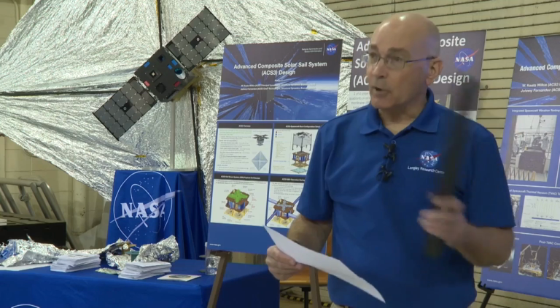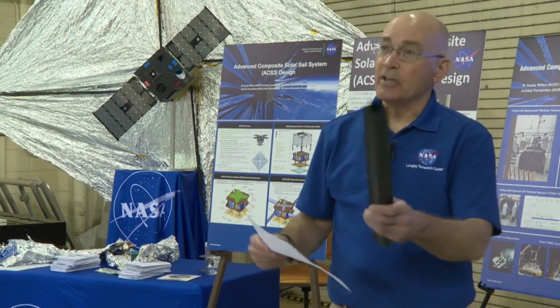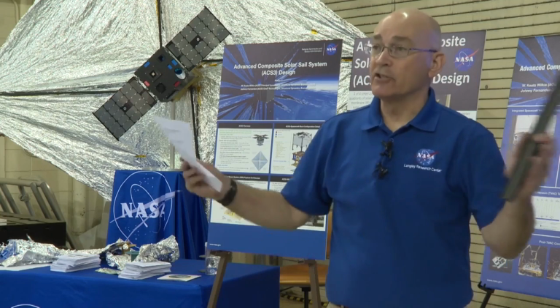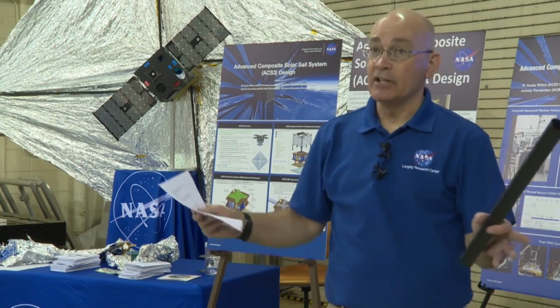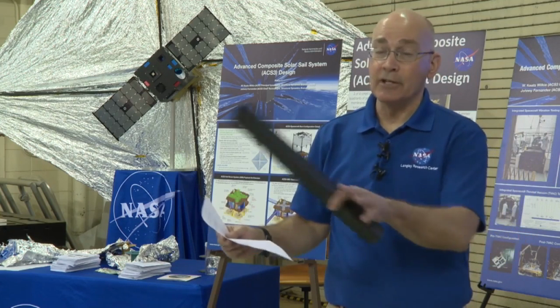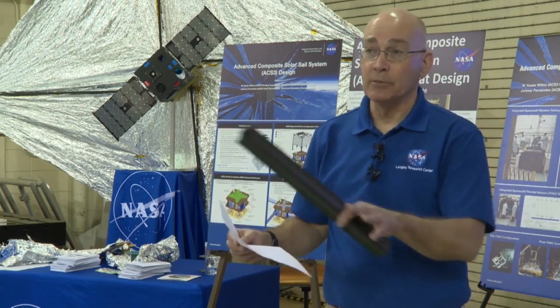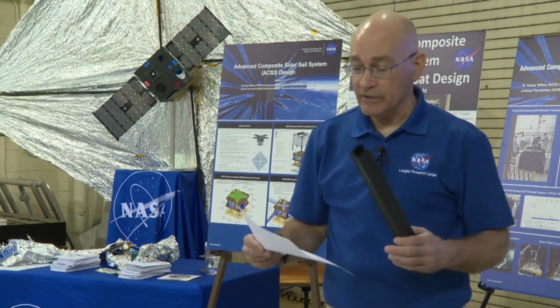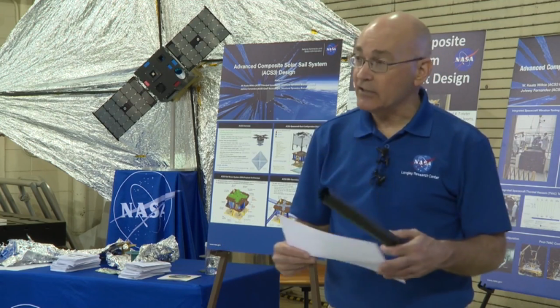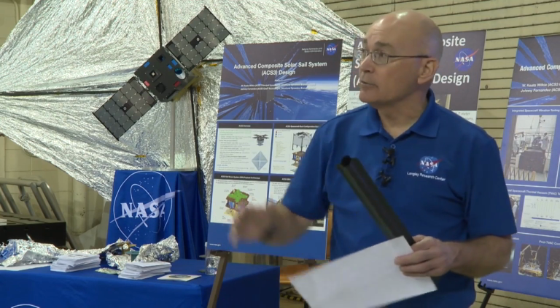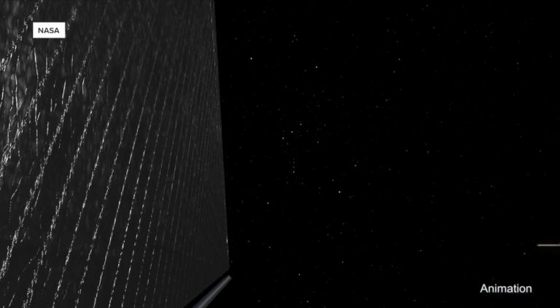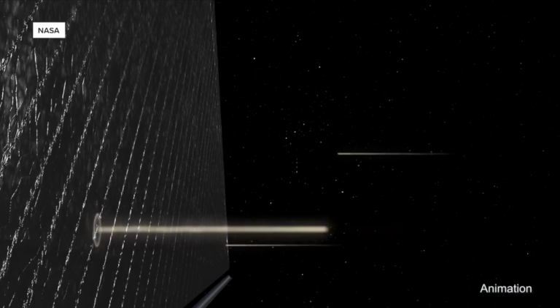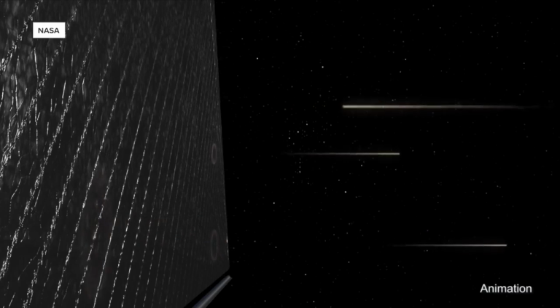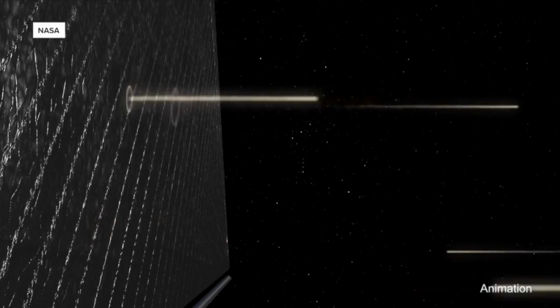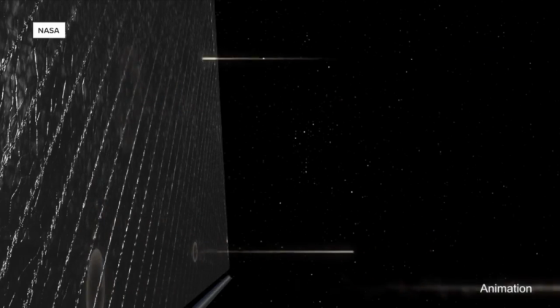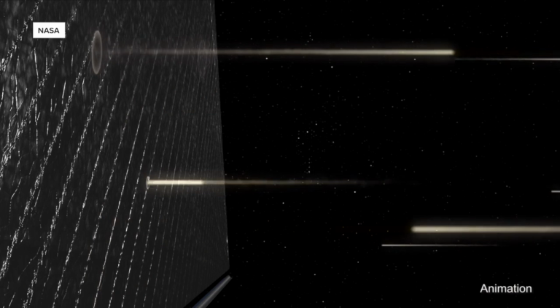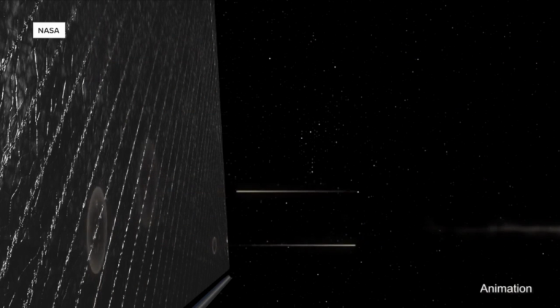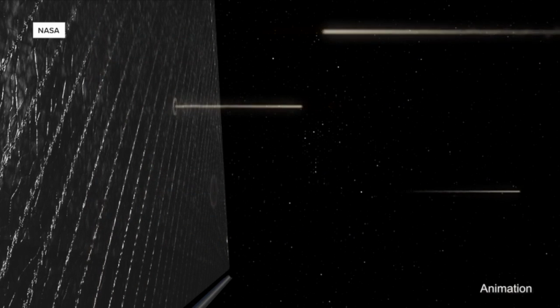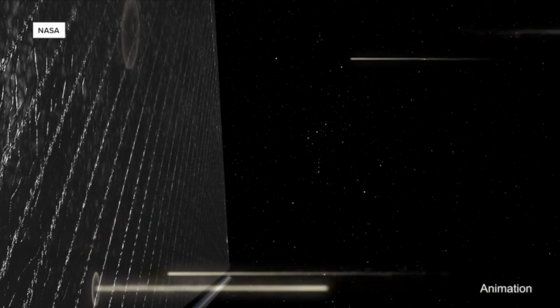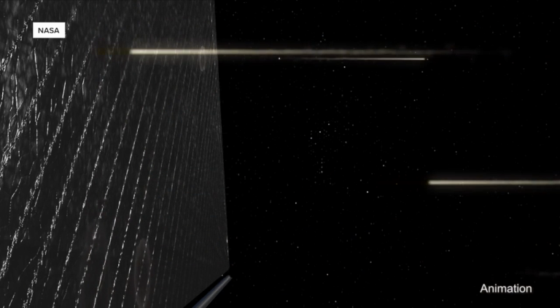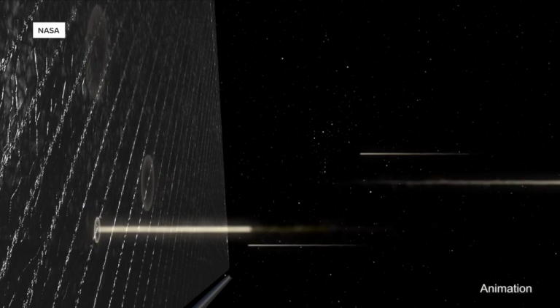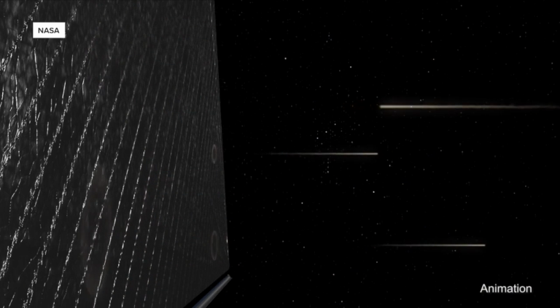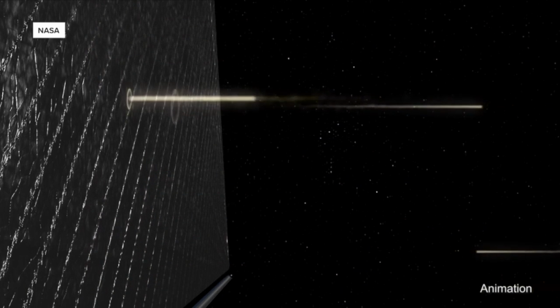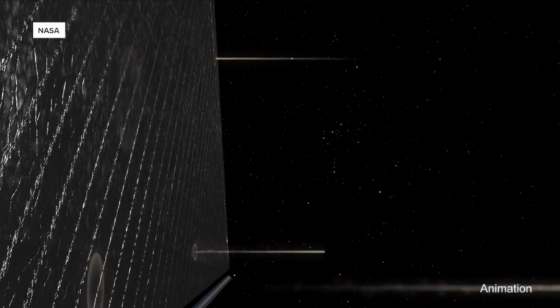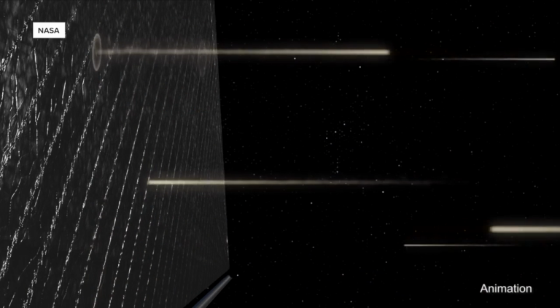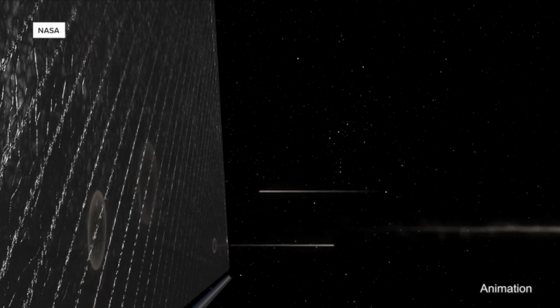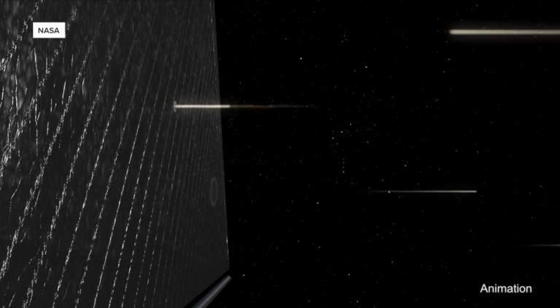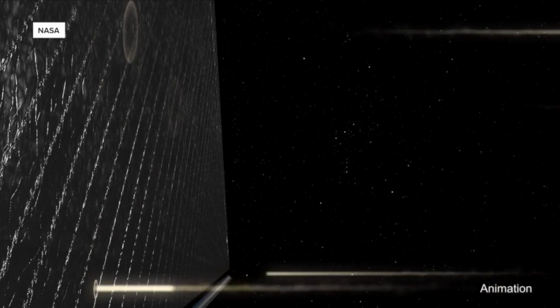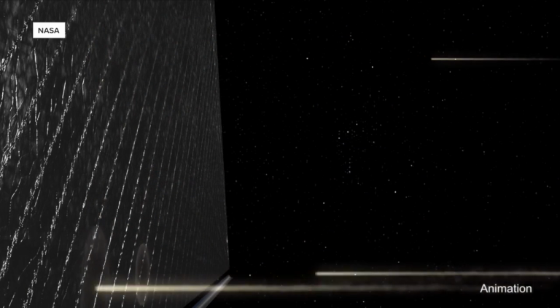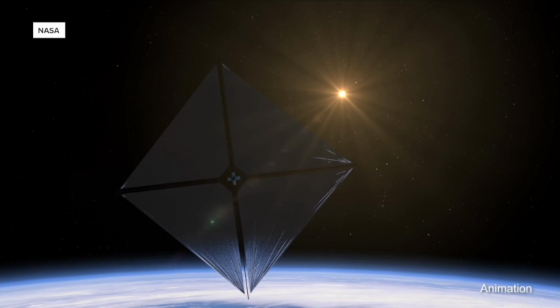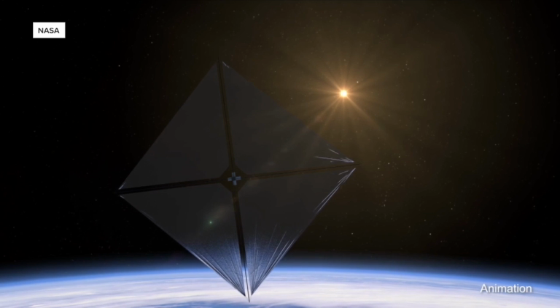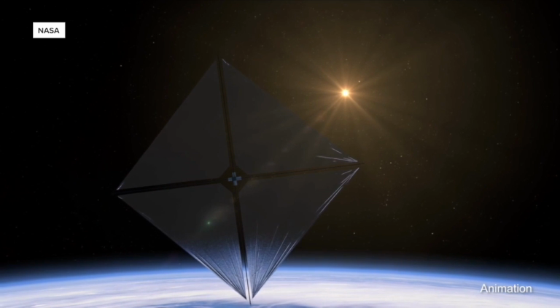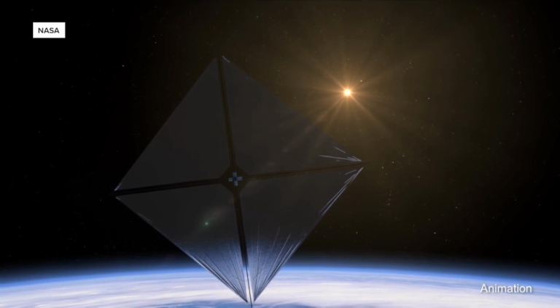The primary objective is just to demonstrate that we can deploy this thing. Here's how it works: instead of having a rocket engine and fuel, this solar sail deploys using energy from the sun to push it around in space, much like wind hitting a ship's sails.